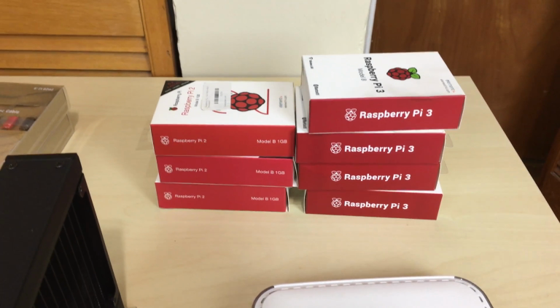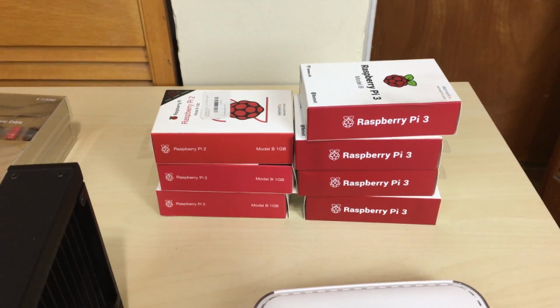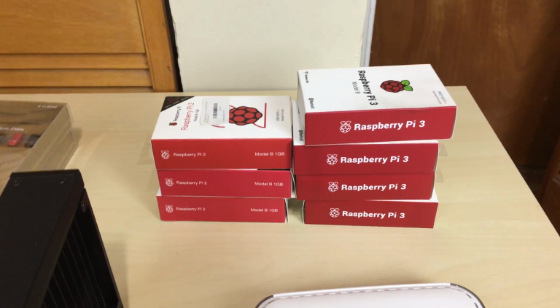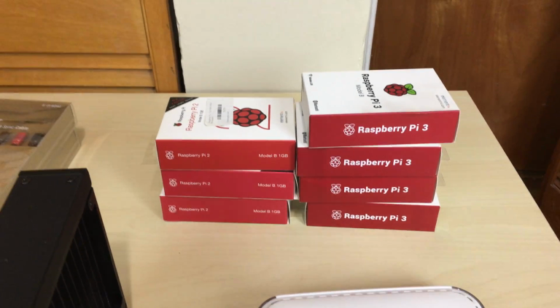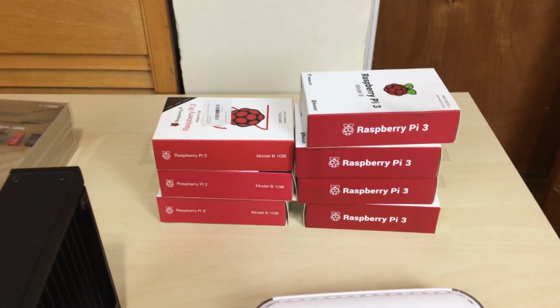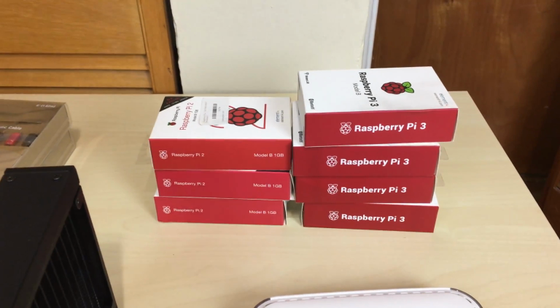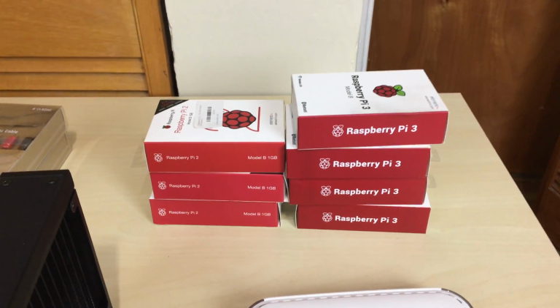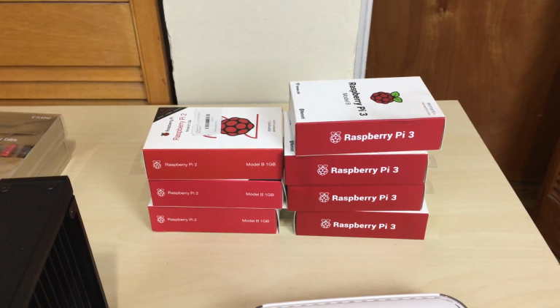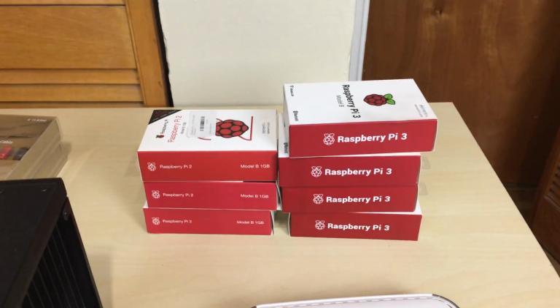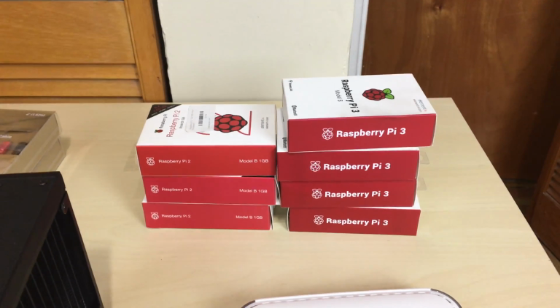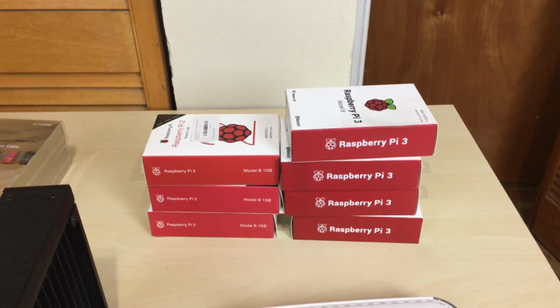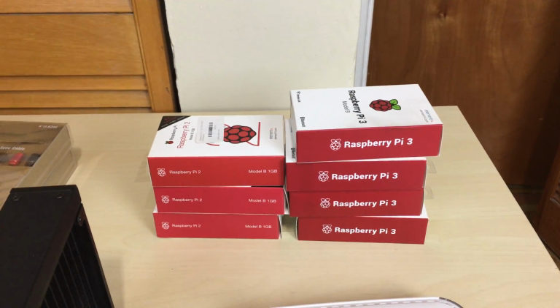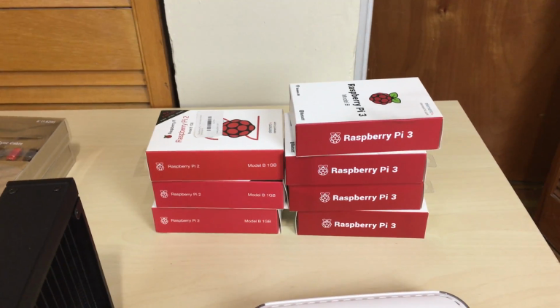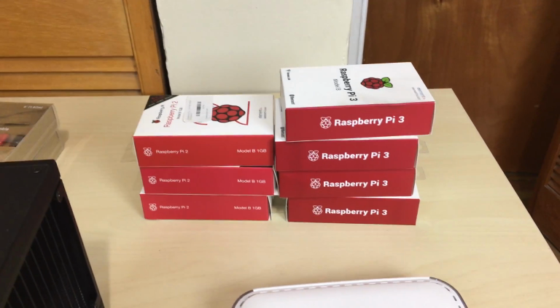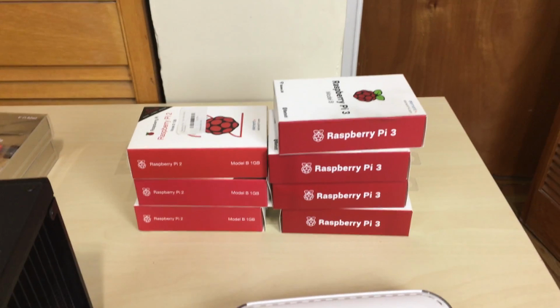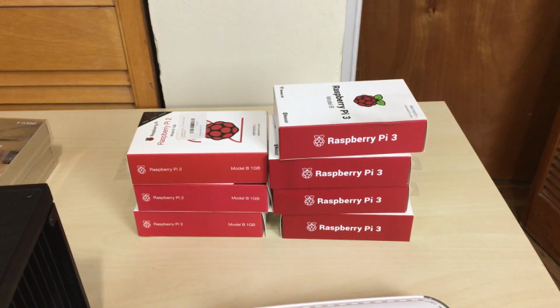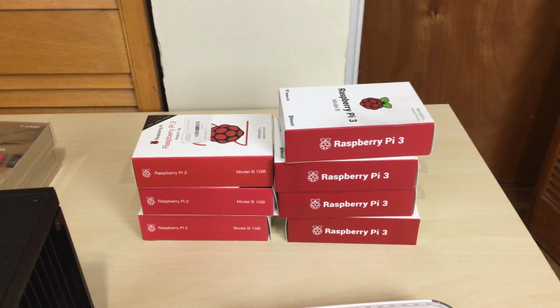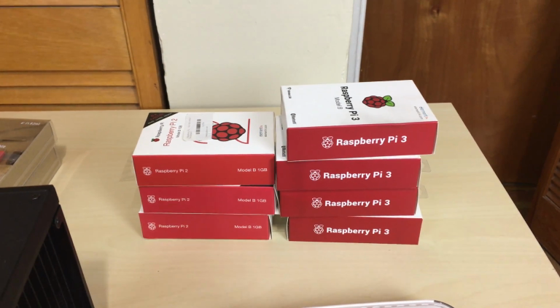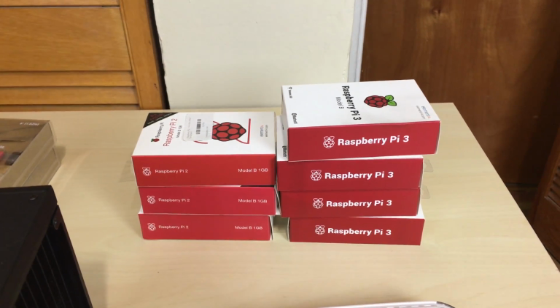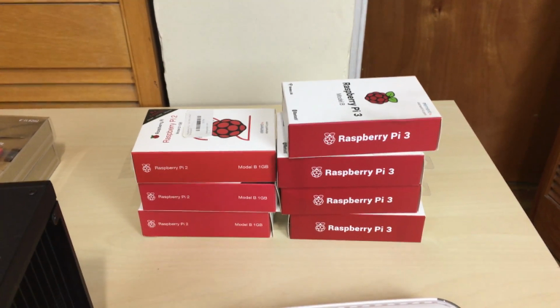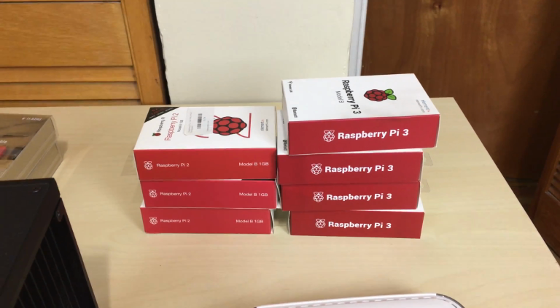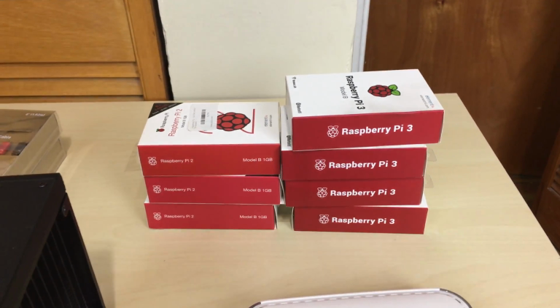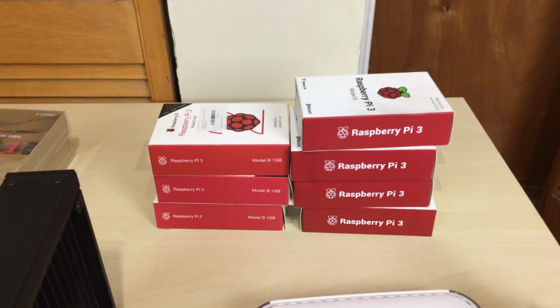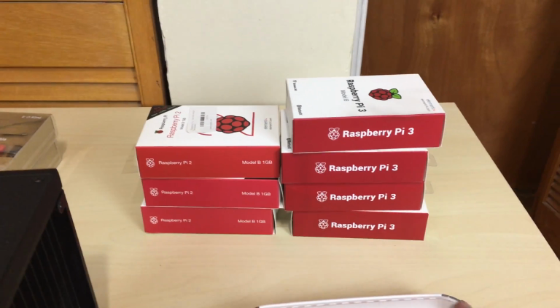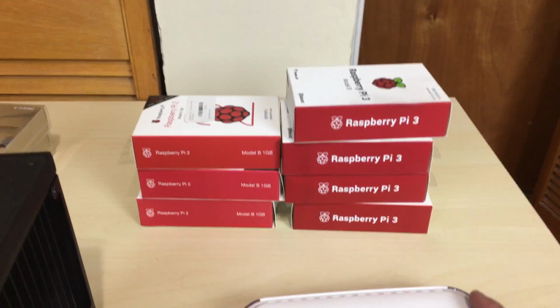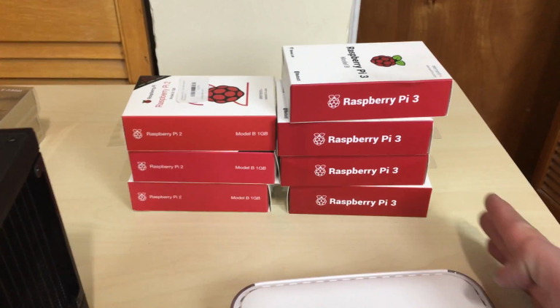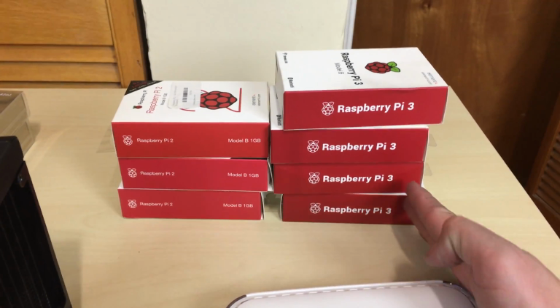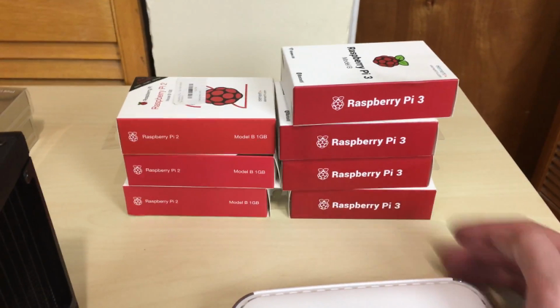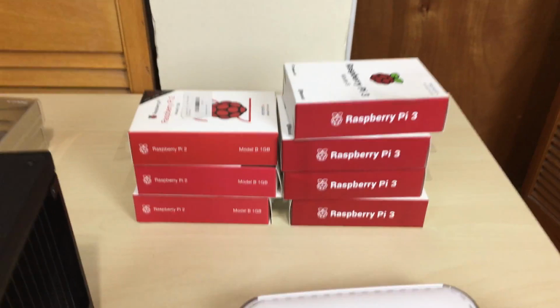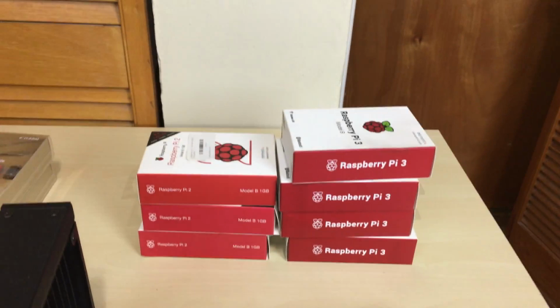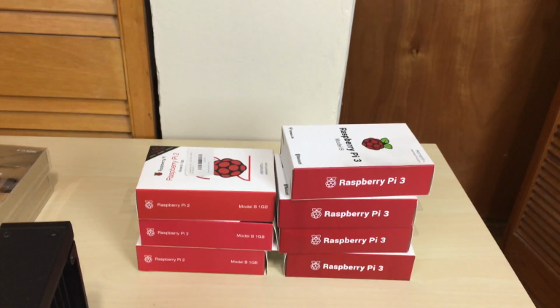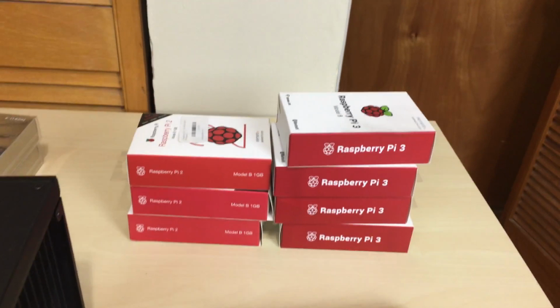If you guys don't know what BOINC is, Google it. I did a bunch of videos on BOINC — I'll leave some of those videos in the description. Basically, we're going to create a cluster supercomputer made out of these Raspberry Pis and we're going to run BOINC.